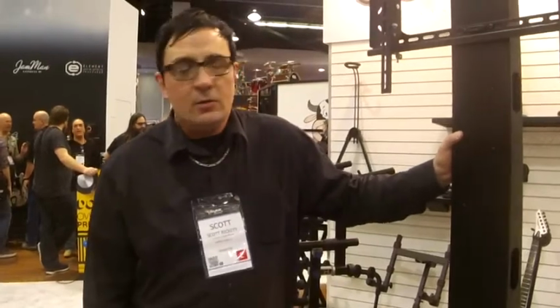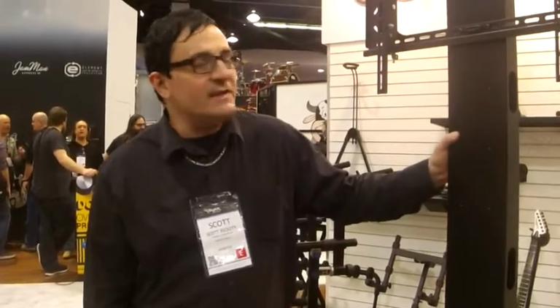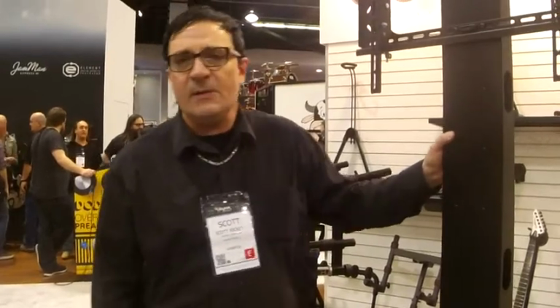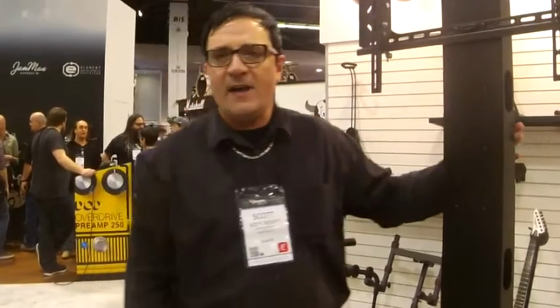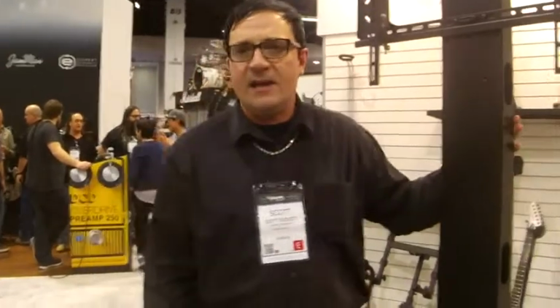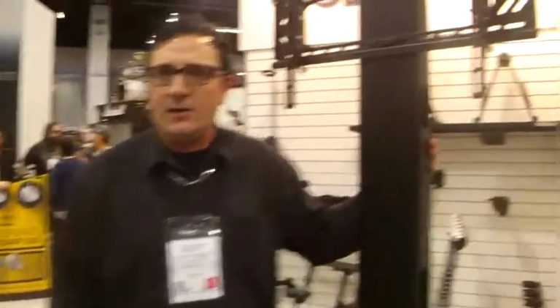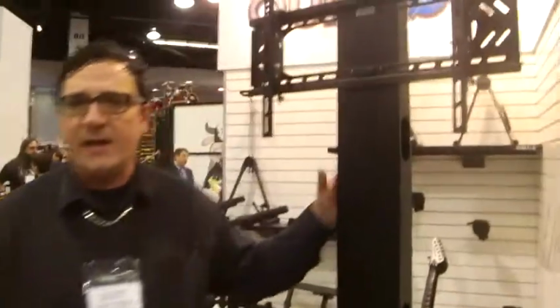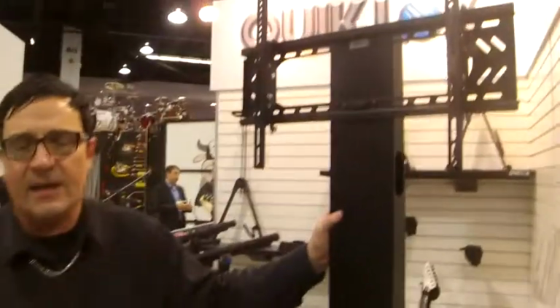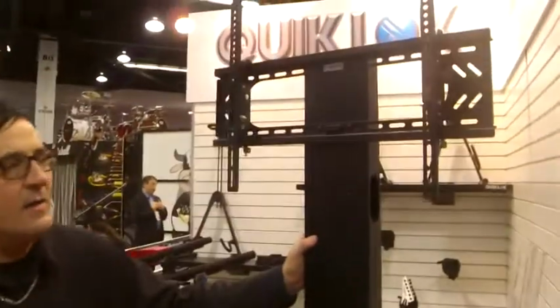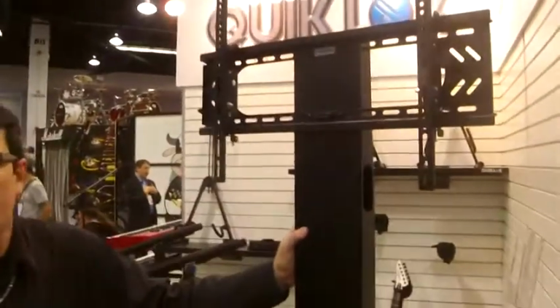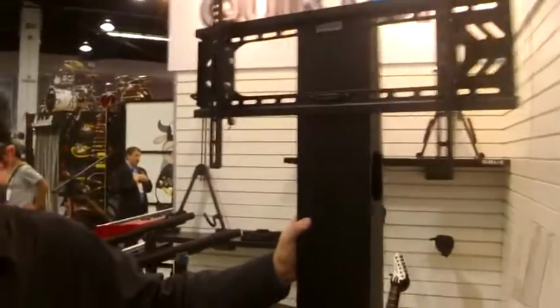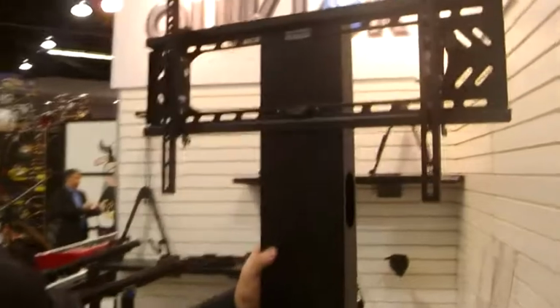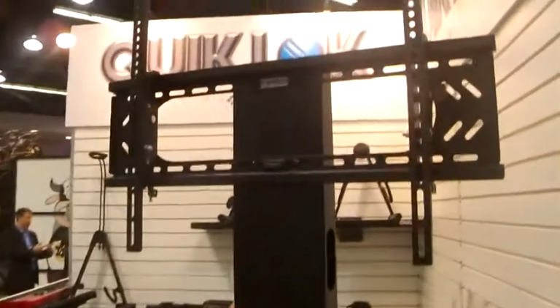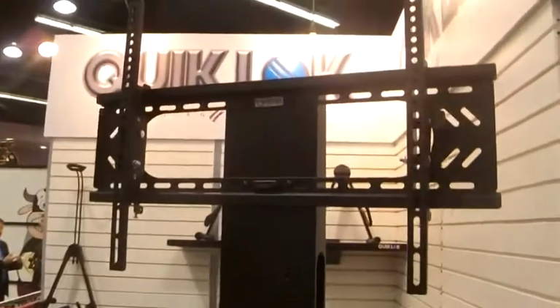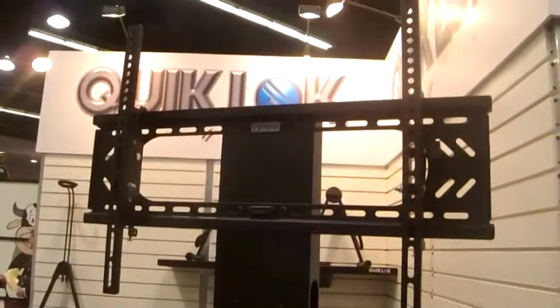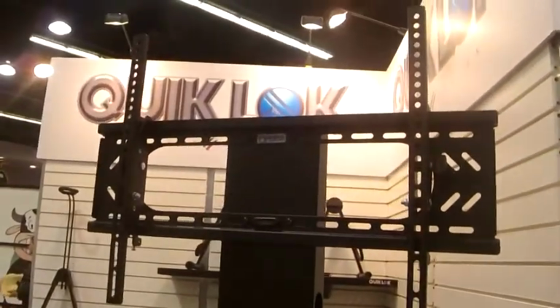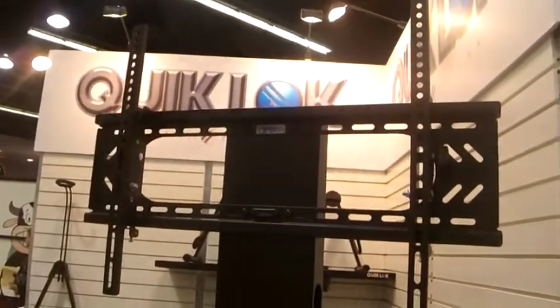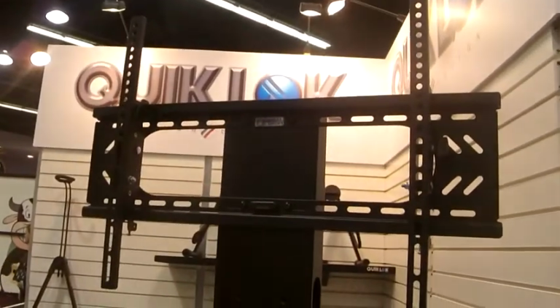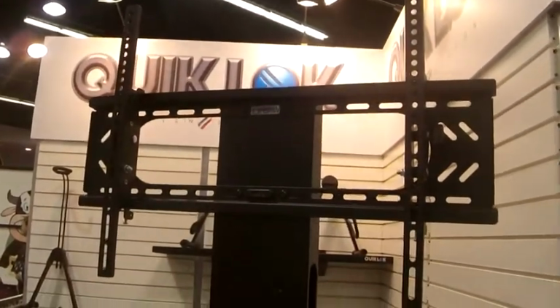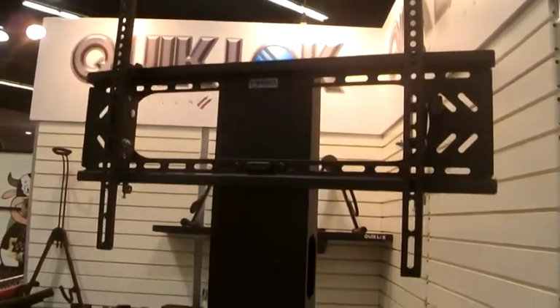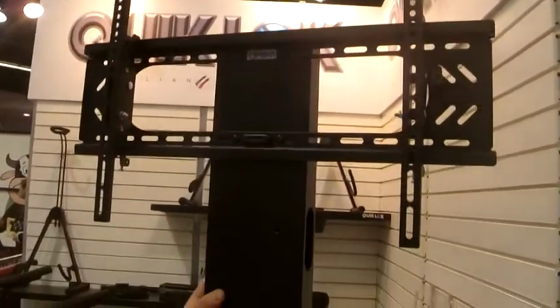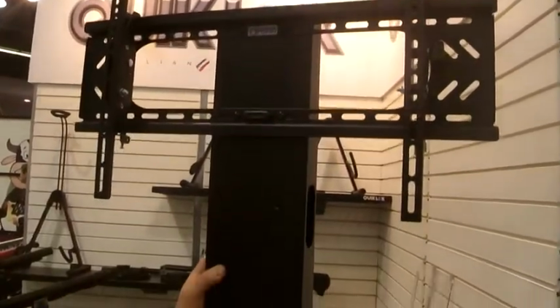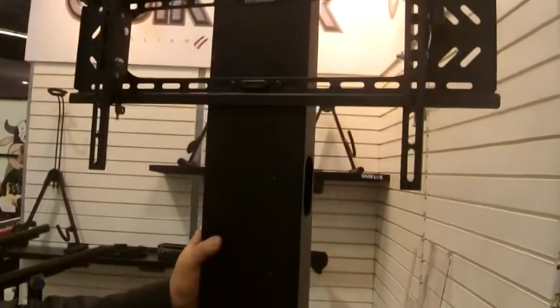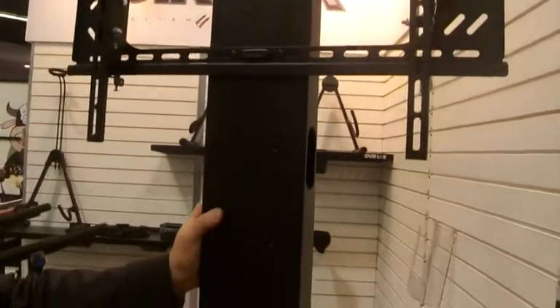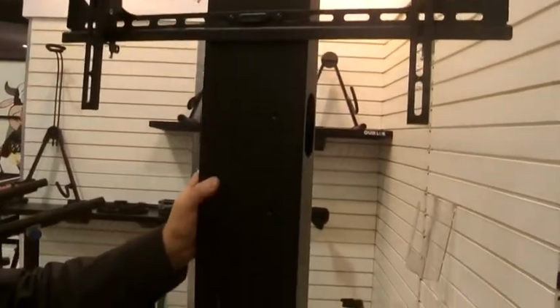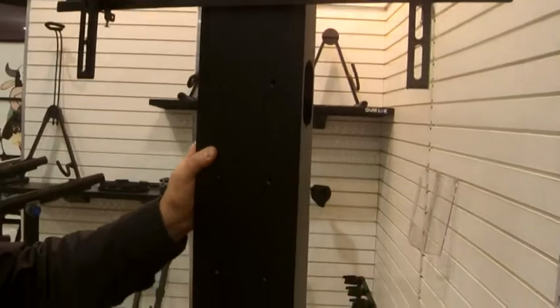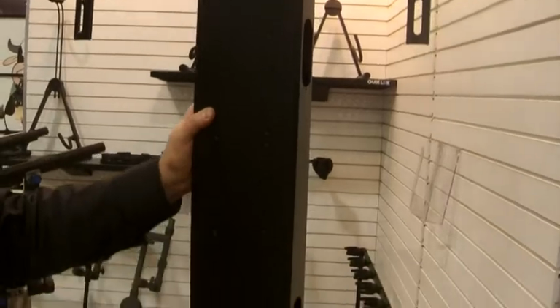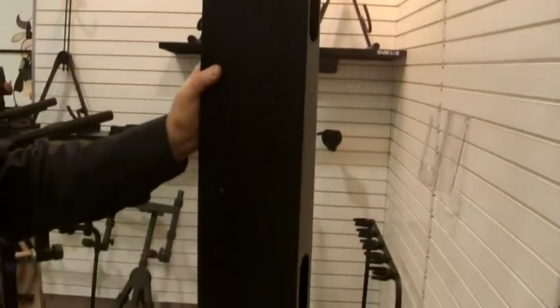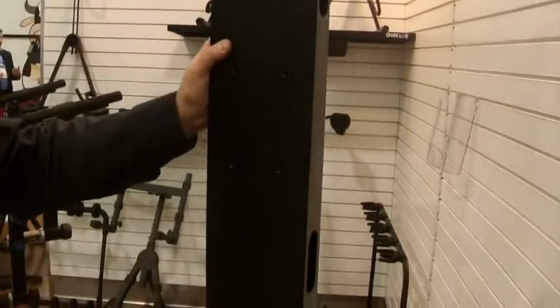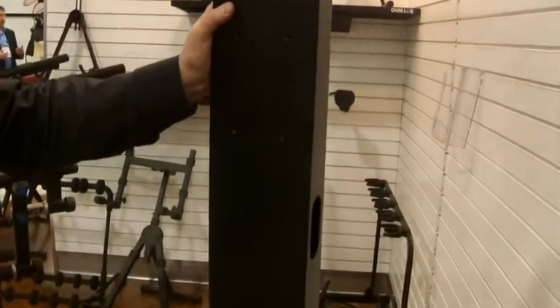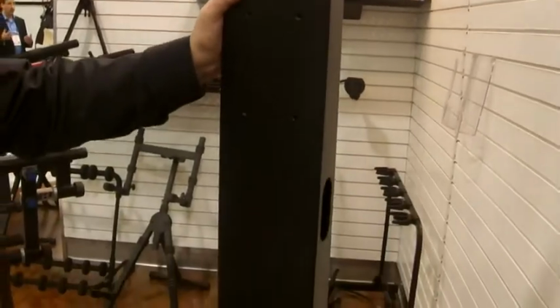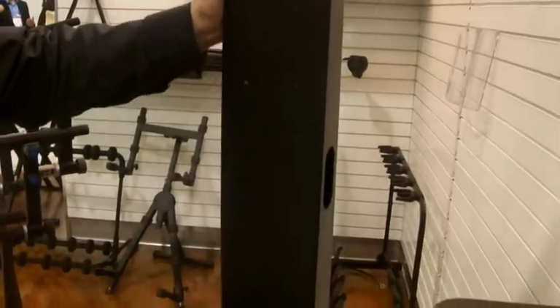We've got the DSK-590 video display stand. This holds up to 55 inch flat screen TVs, perfect for schools, institutions, displays, DJs, karaoke — the applications are endless for you.